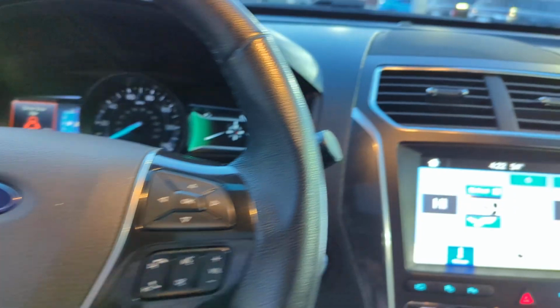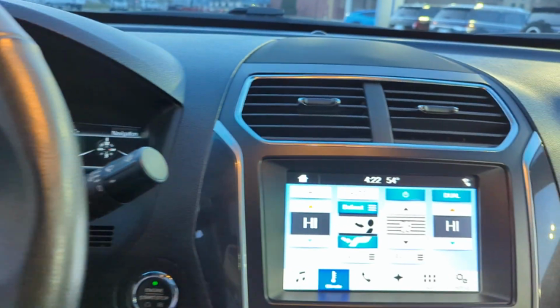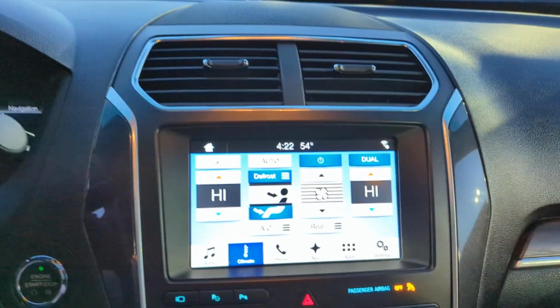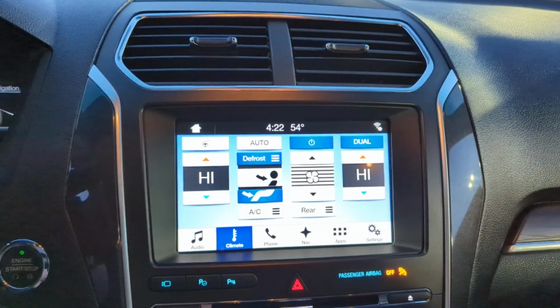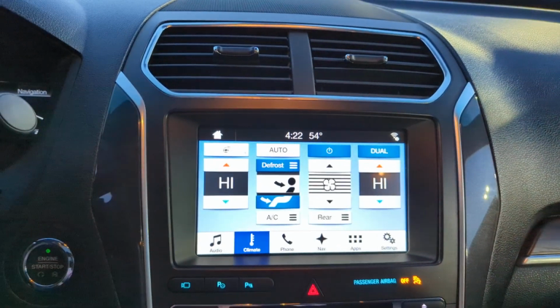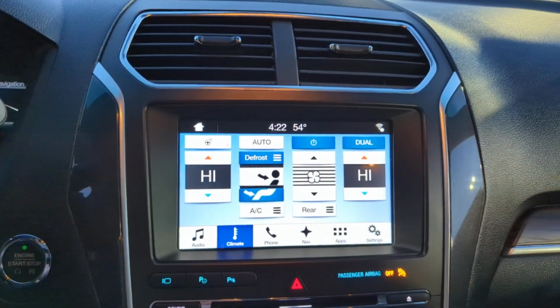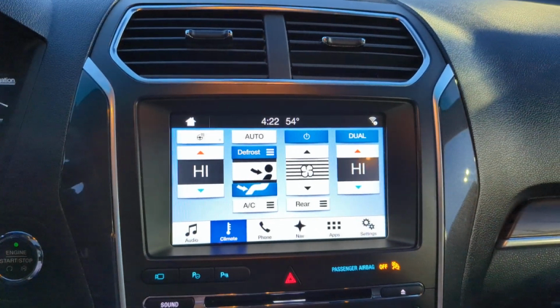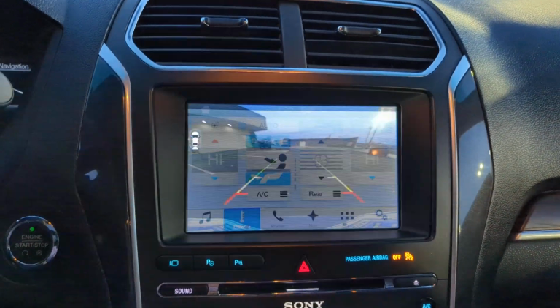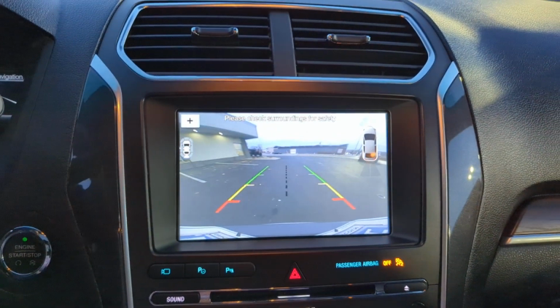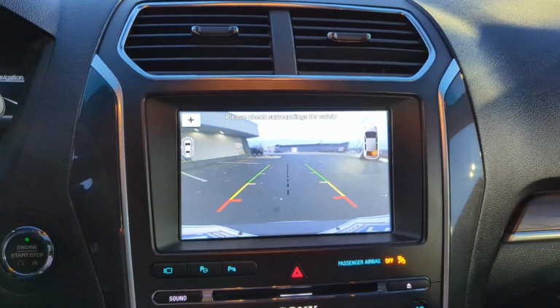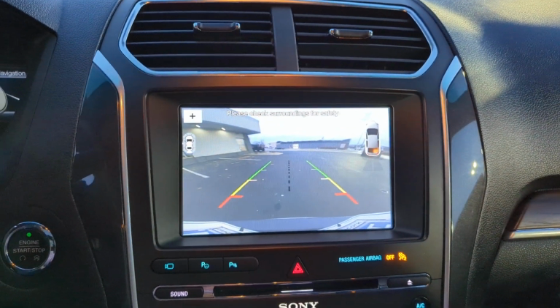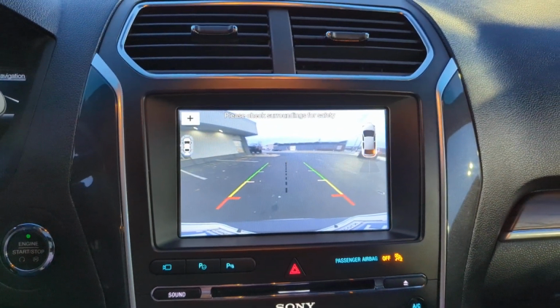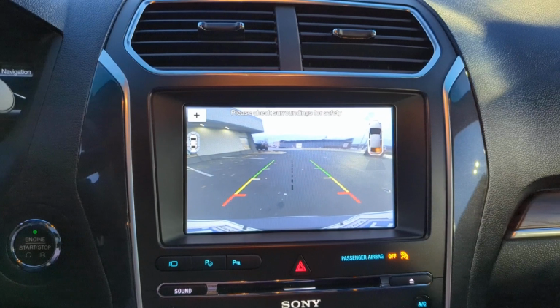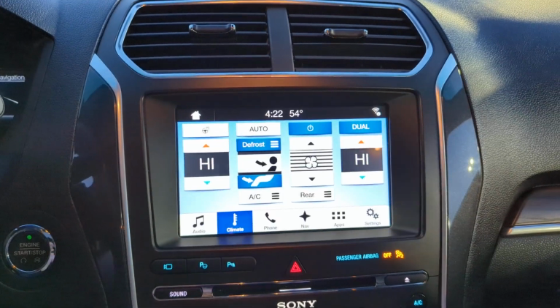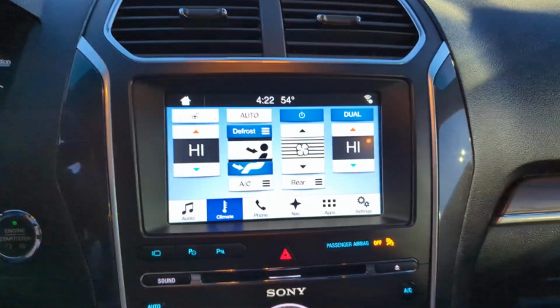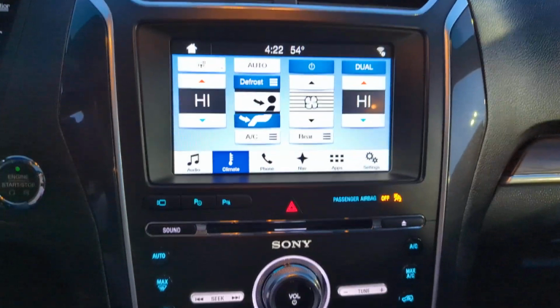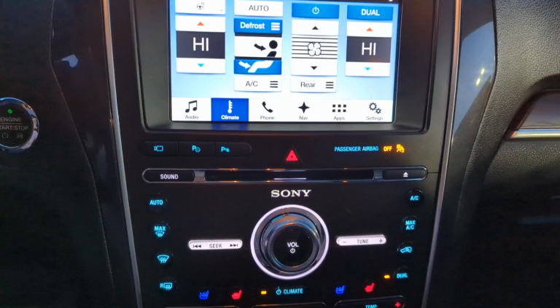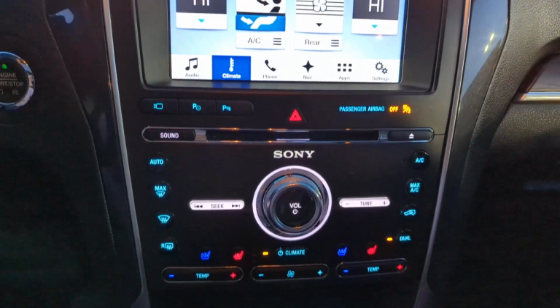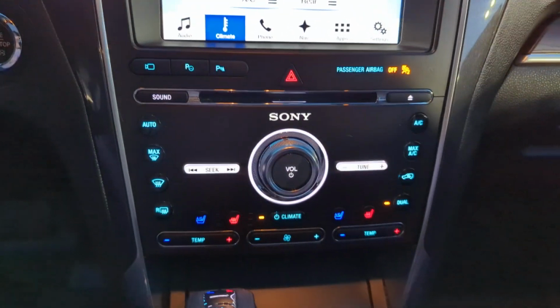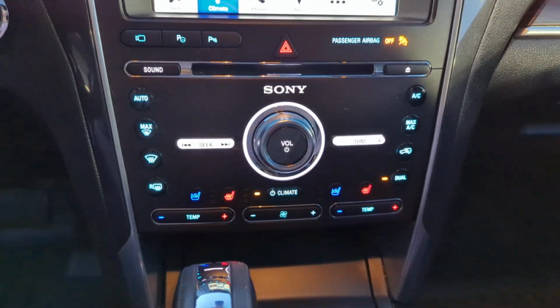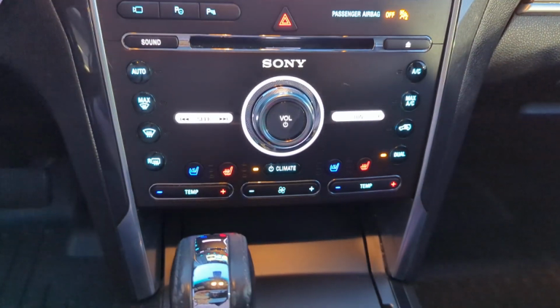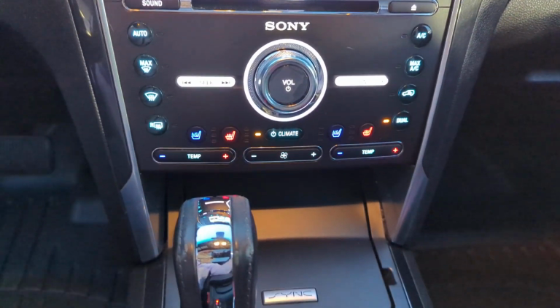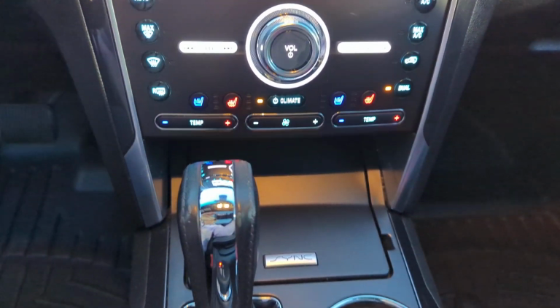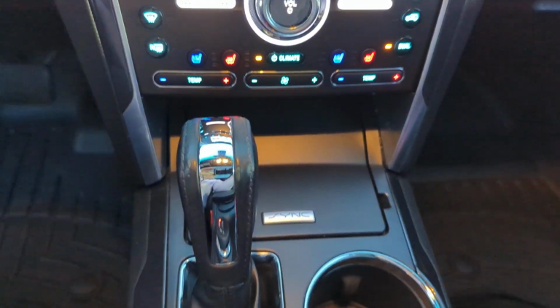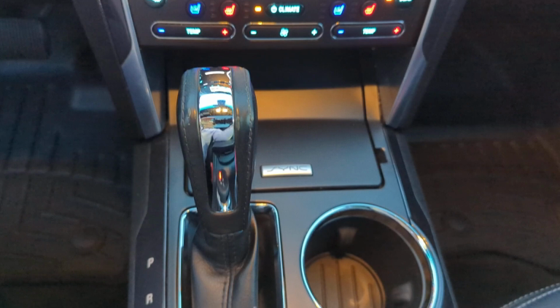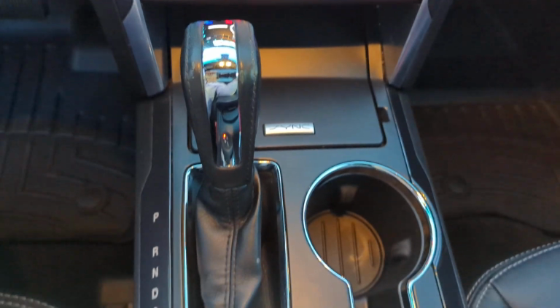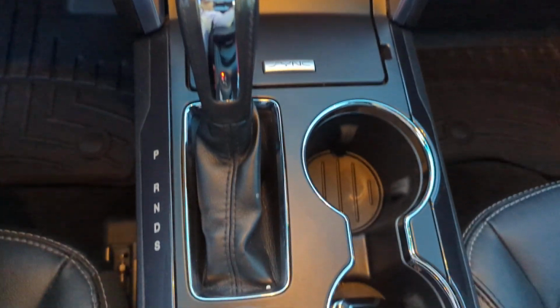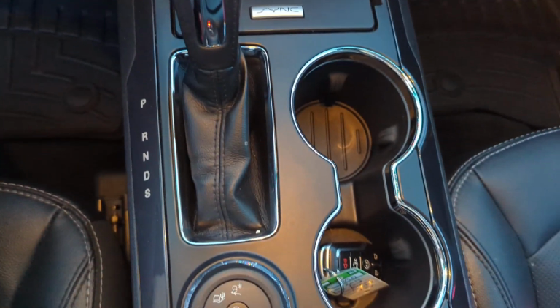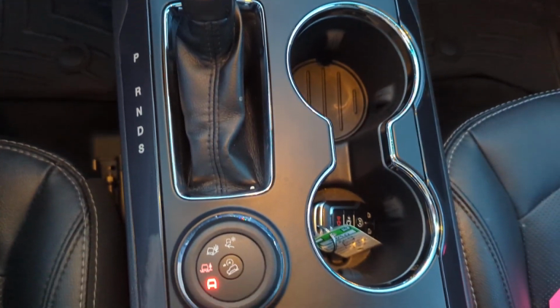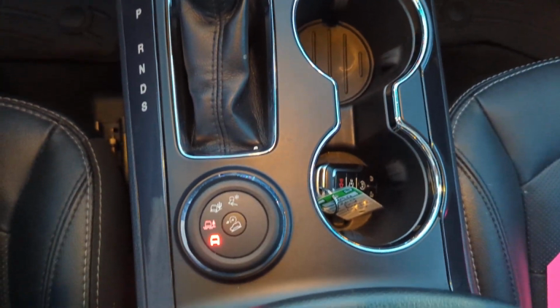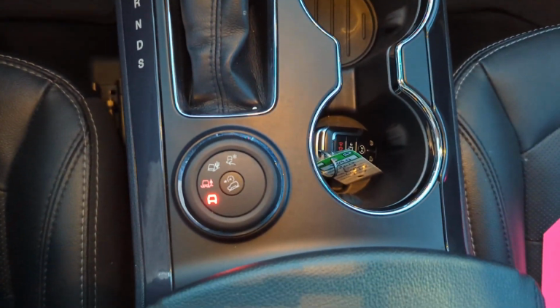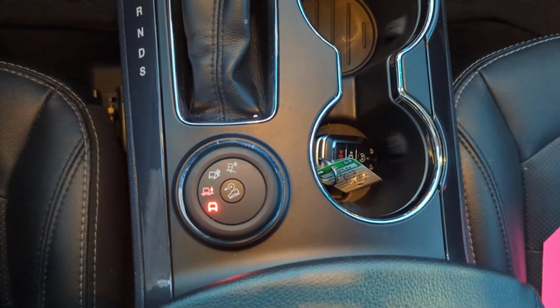Heated steering wheel, keyless entry, hands-free lift gate, navigation system, V6 cylinder engine, power lift gate, remote engine start, cooled front seat, power passenger seat, wood grain interior trim.